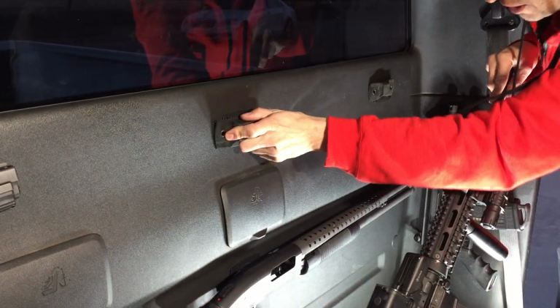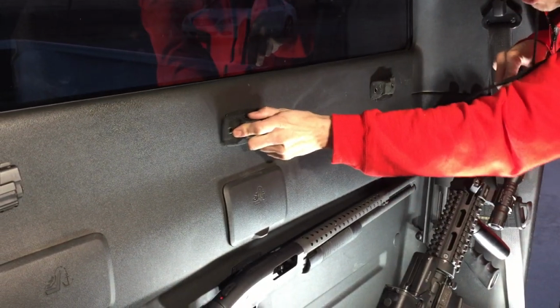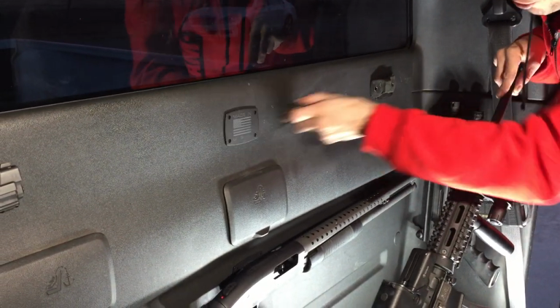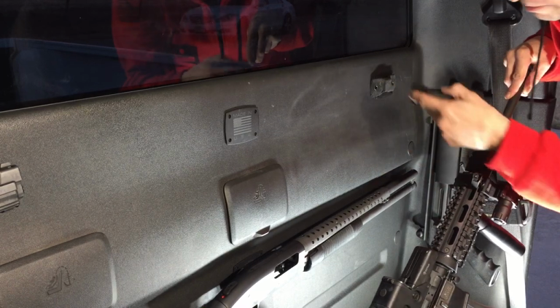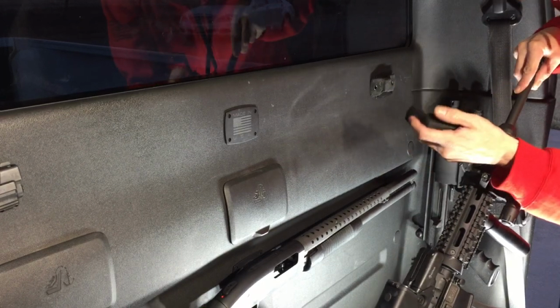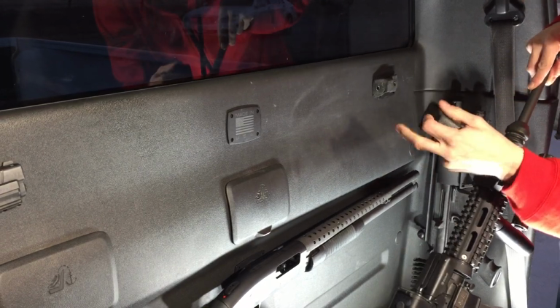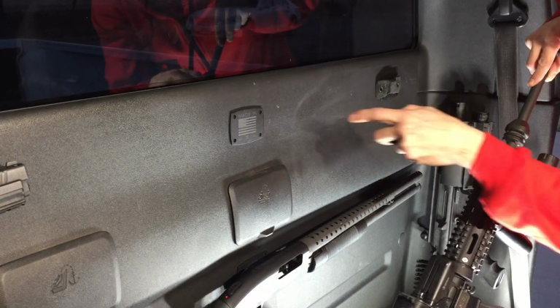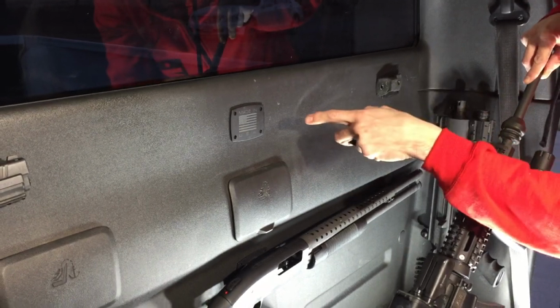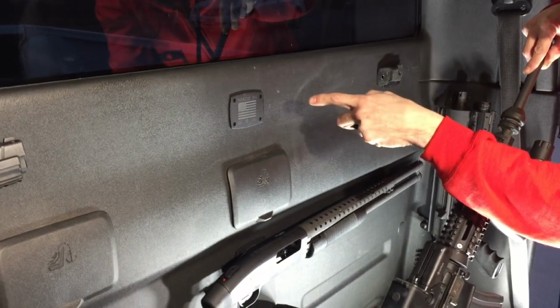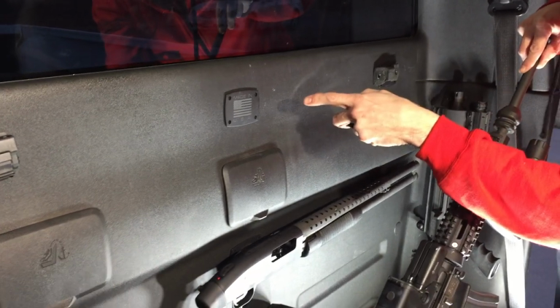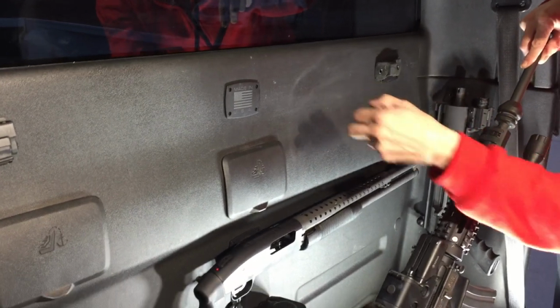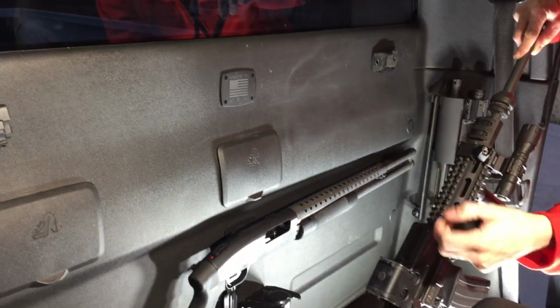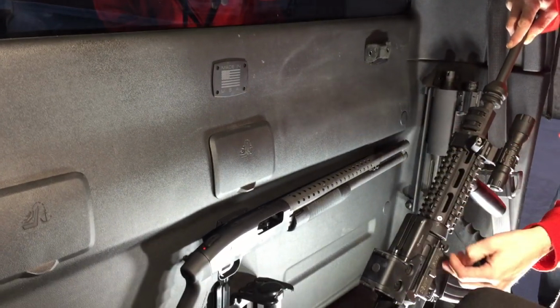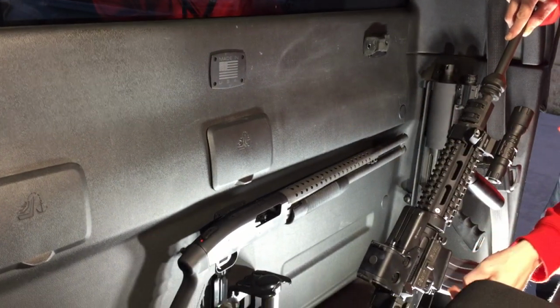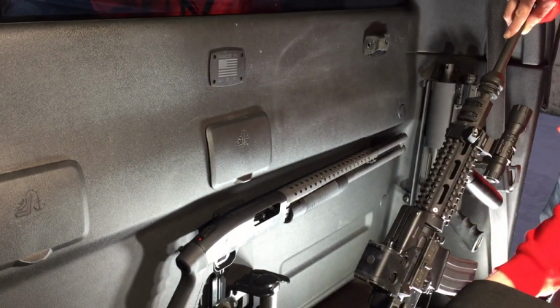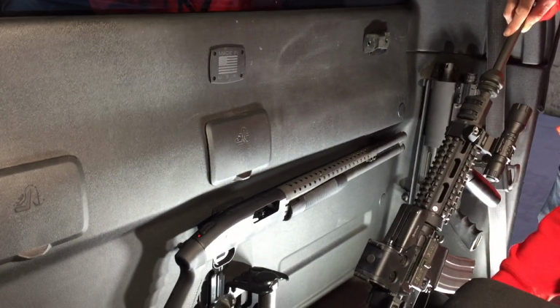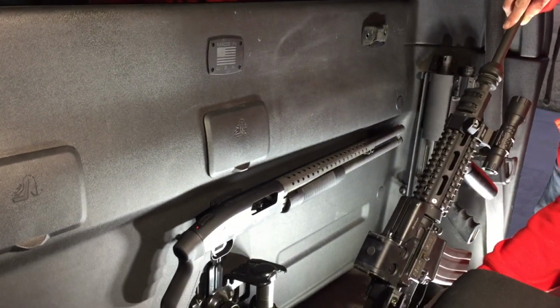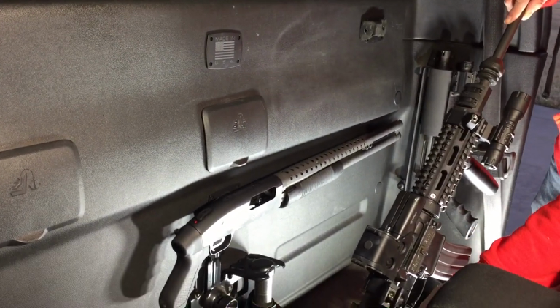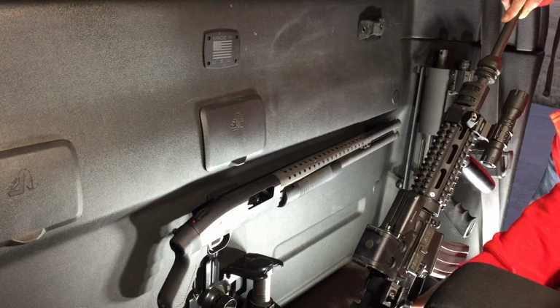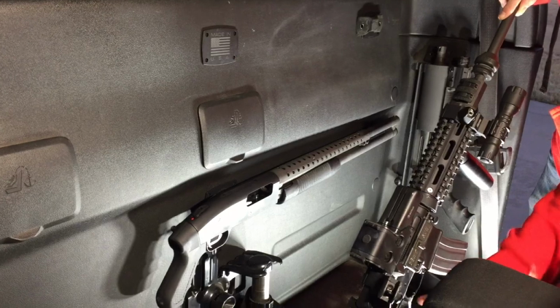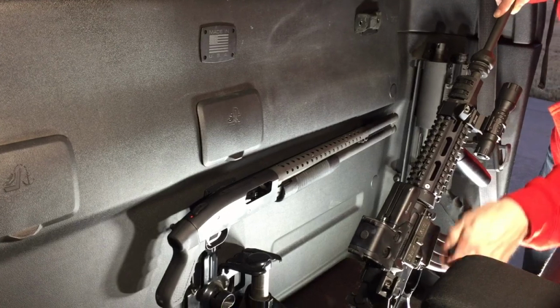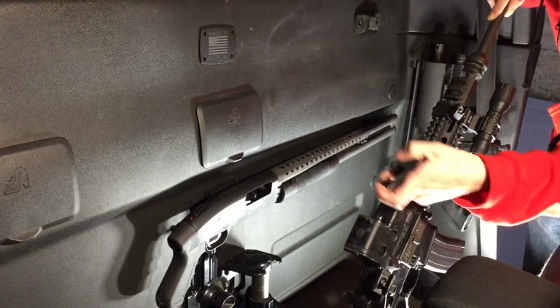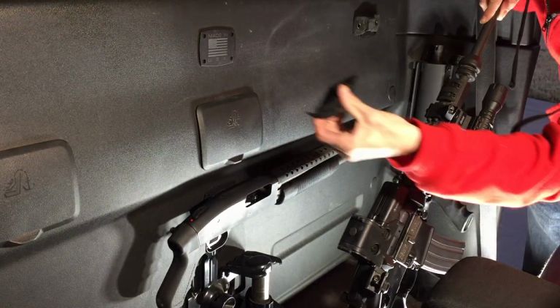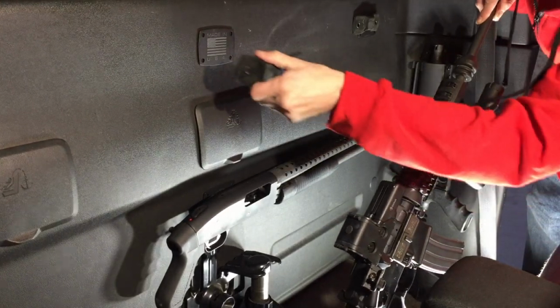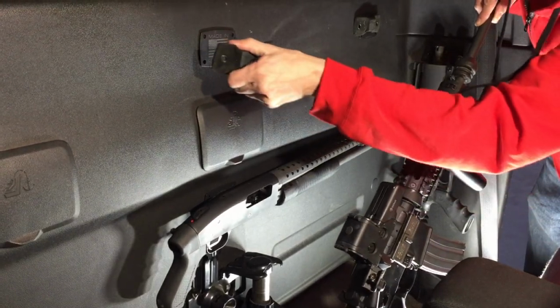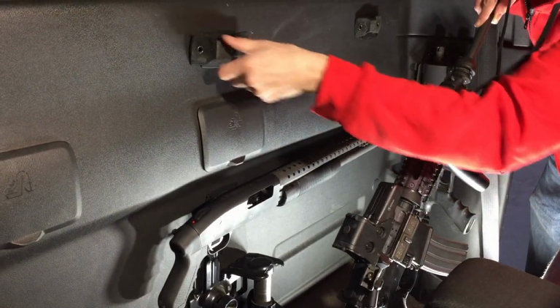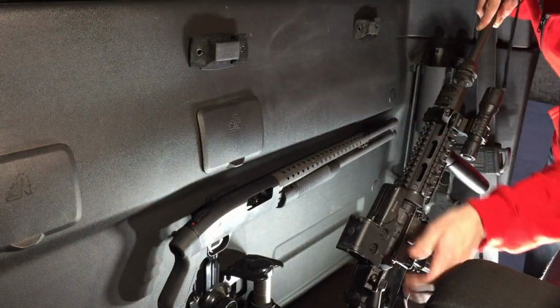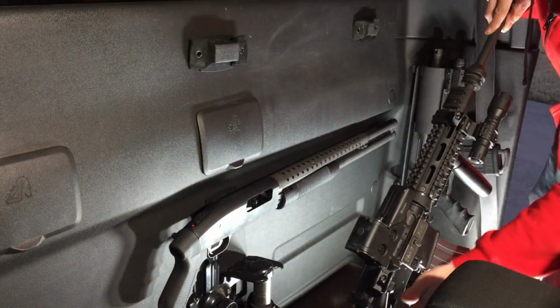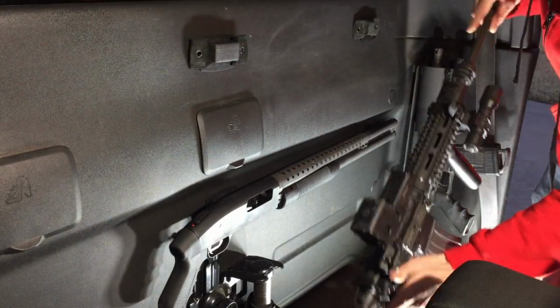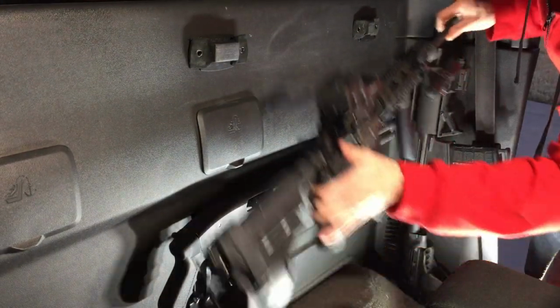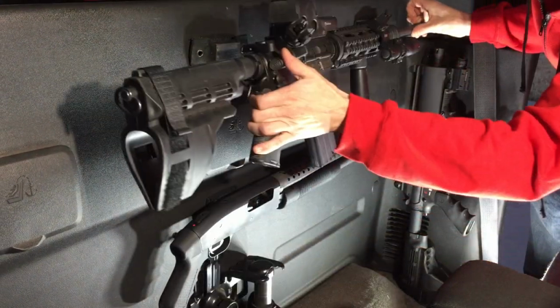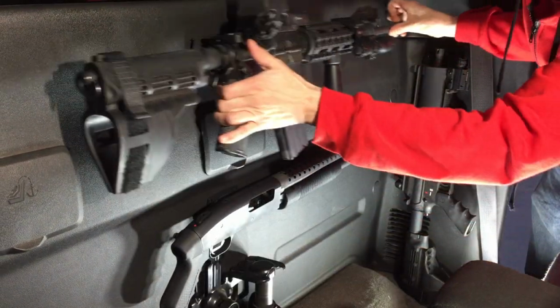This is a screwless mounting system. We work directly with 3M to come up with a powerful adhesive that has a 240 pound shear strength and is rated for 220 degrees Fahrenheit.